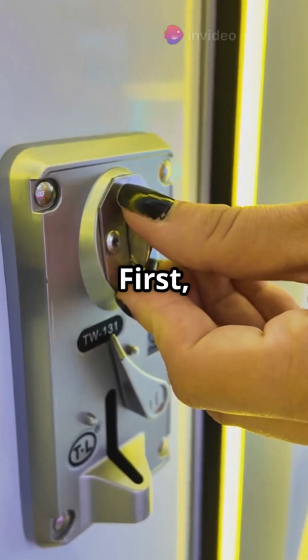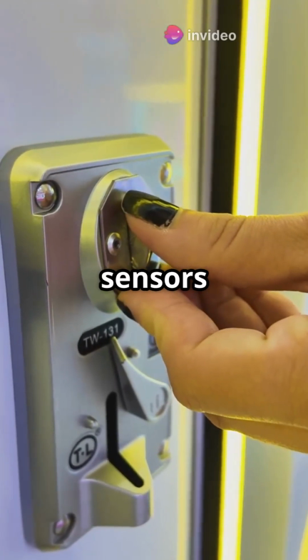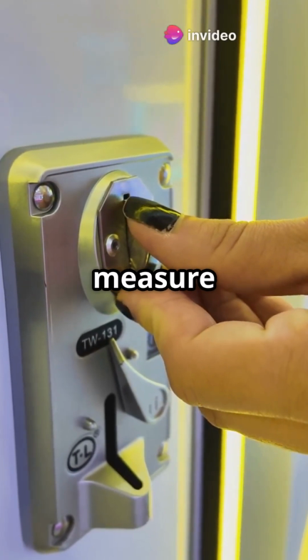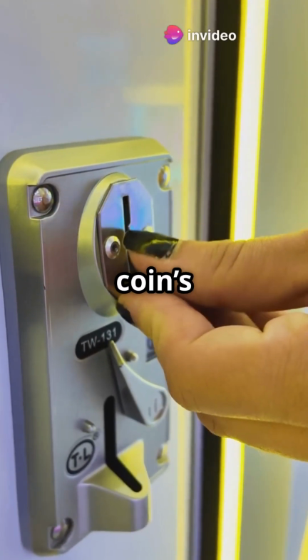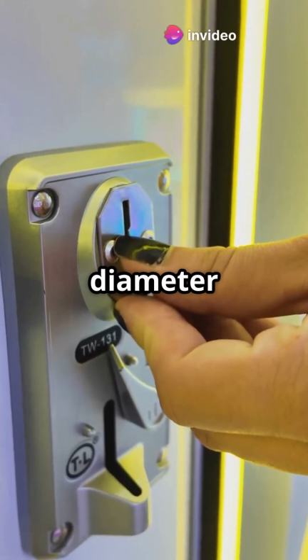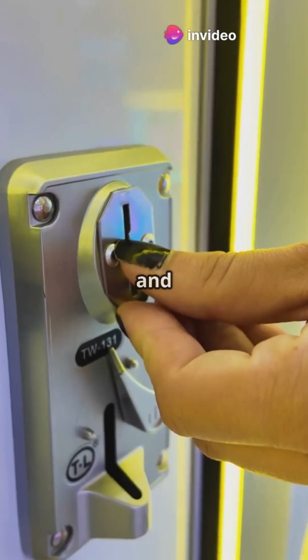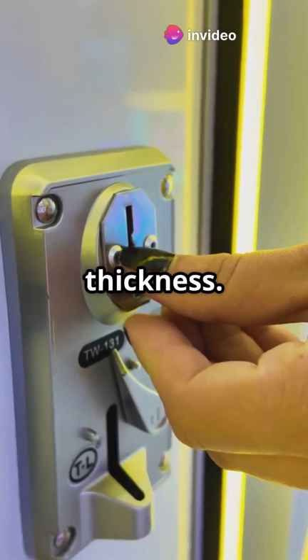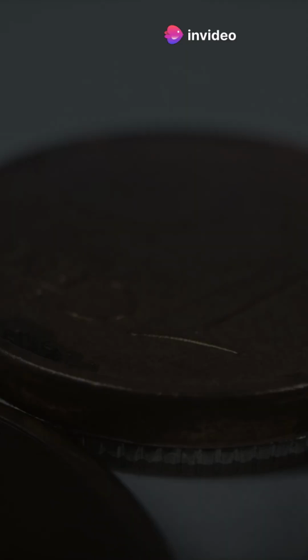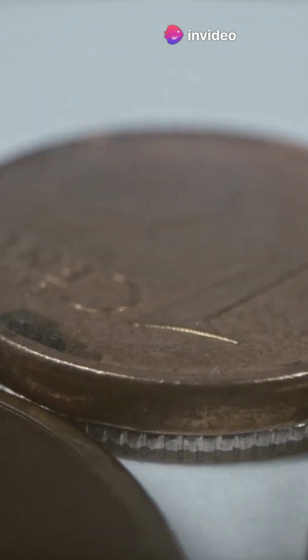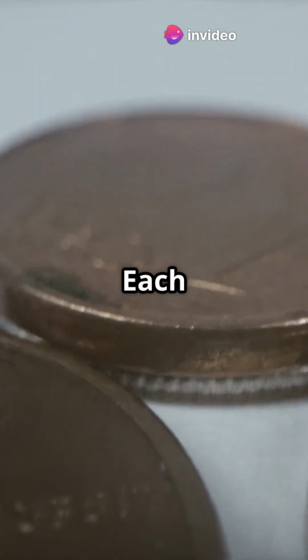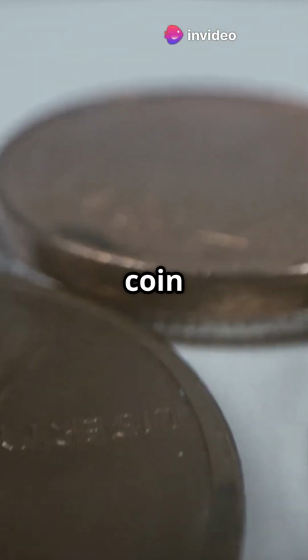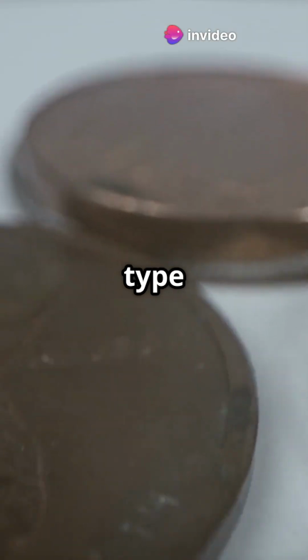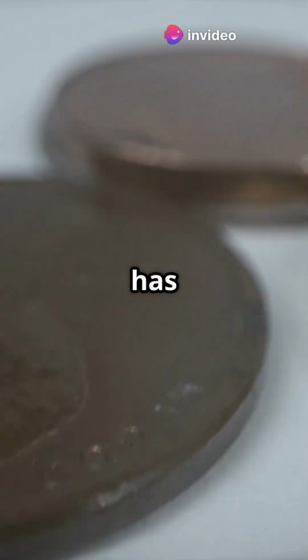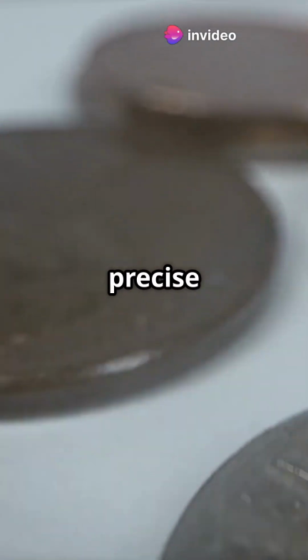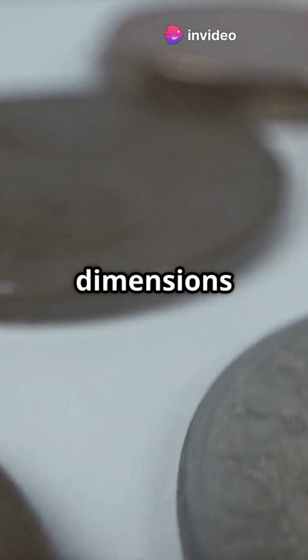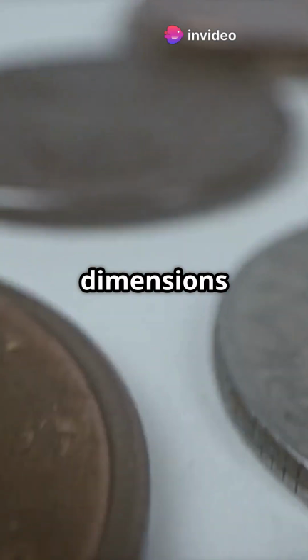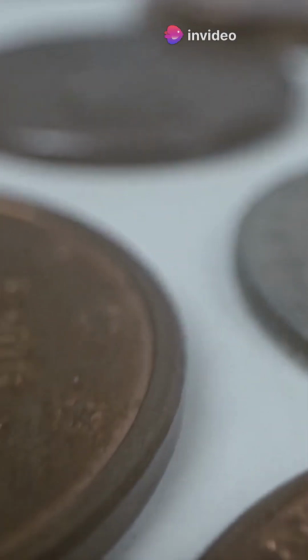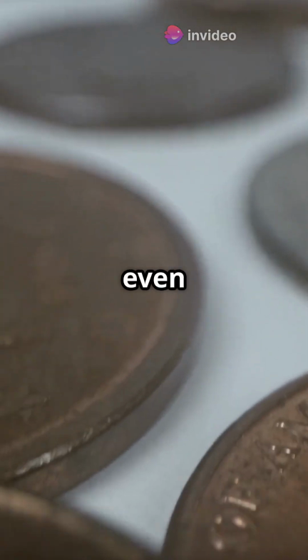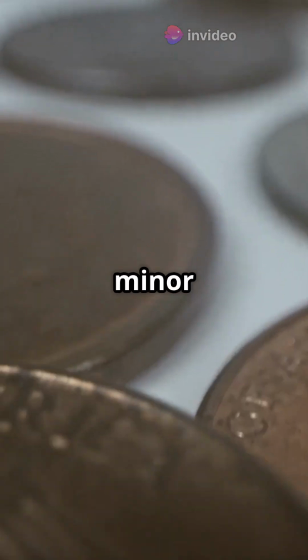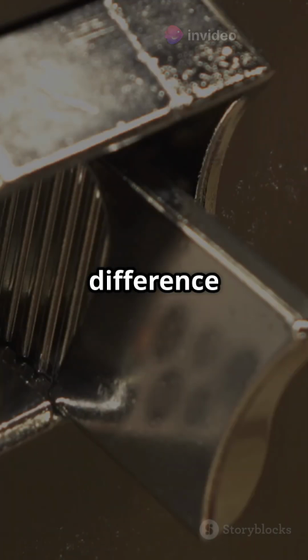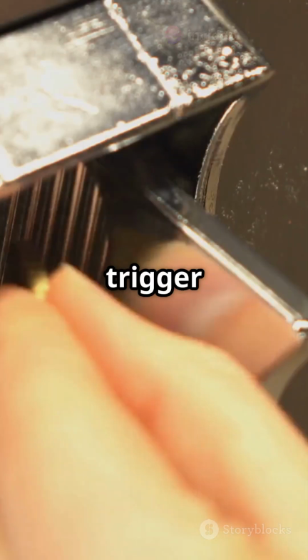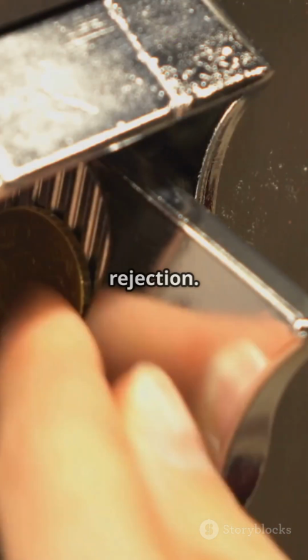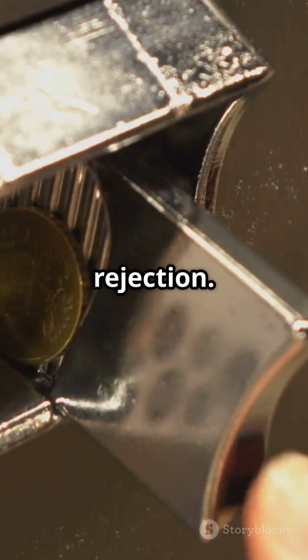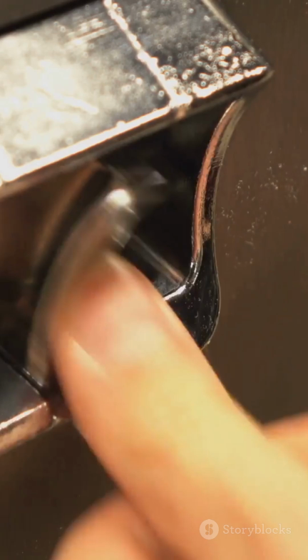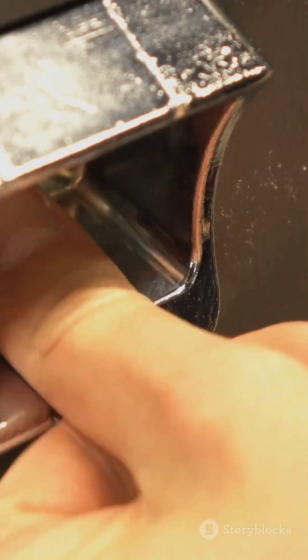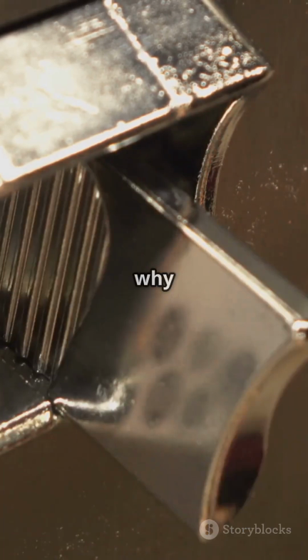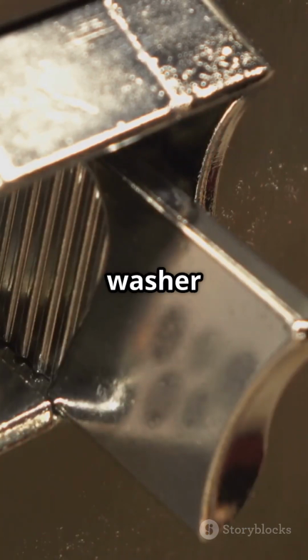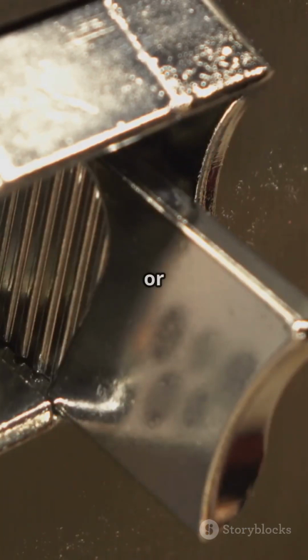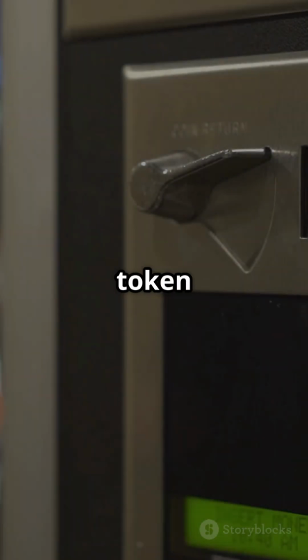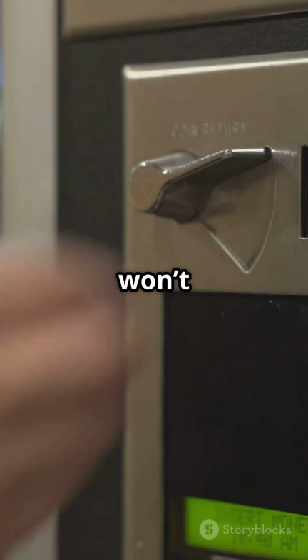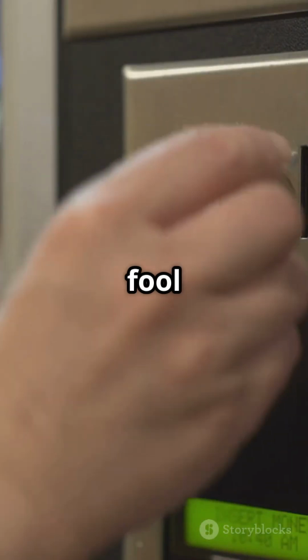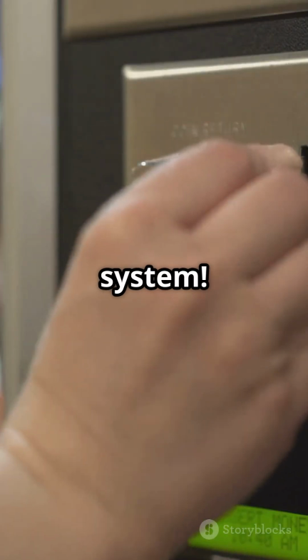First, sensors measure the coin's diameter and thickness. Each coin type has precise dimensions, and even a minor difference can trigger rejection. That's why a washer or token won't fool the system.